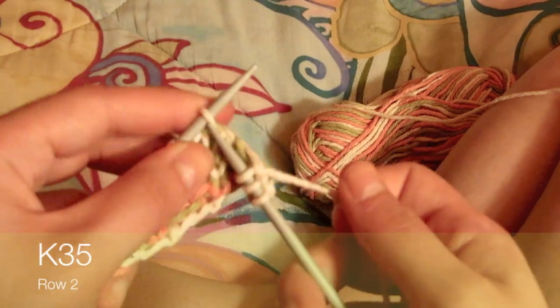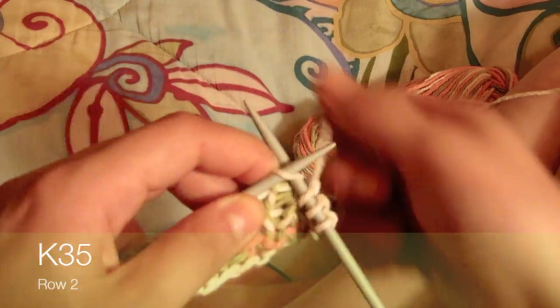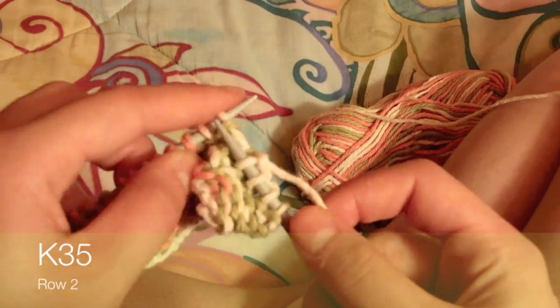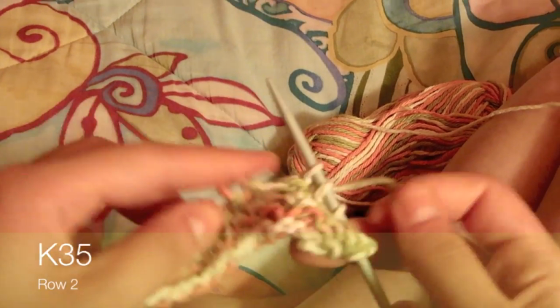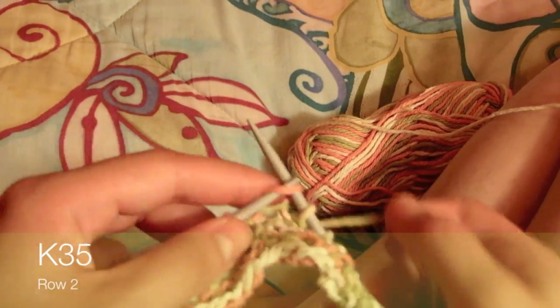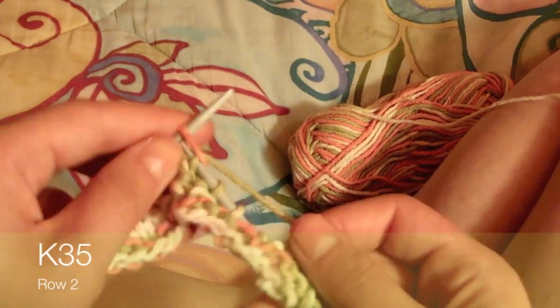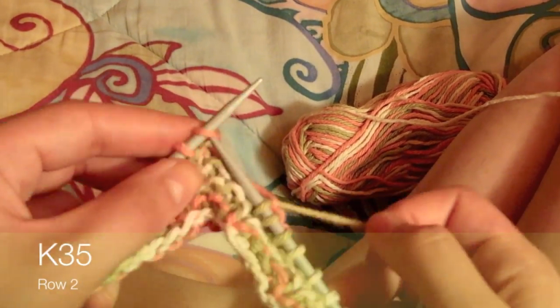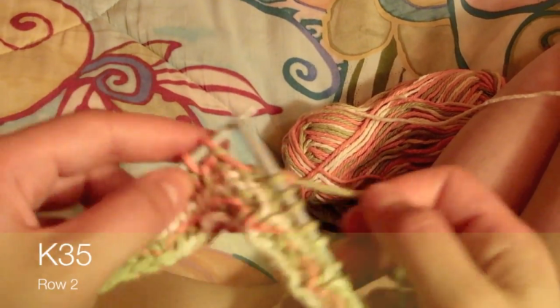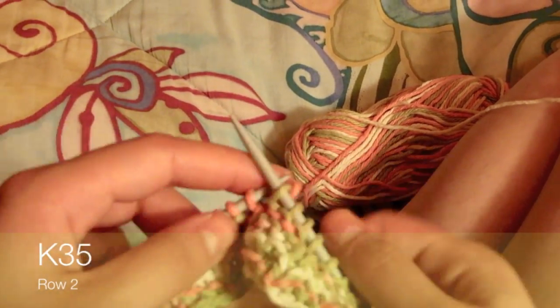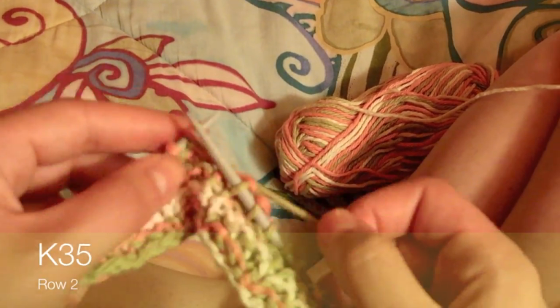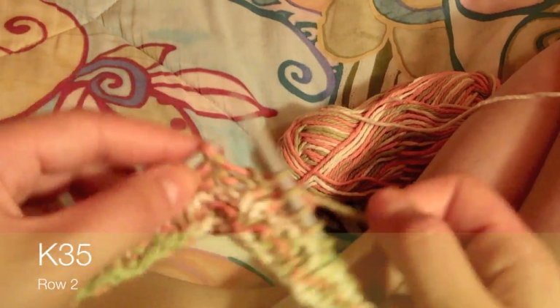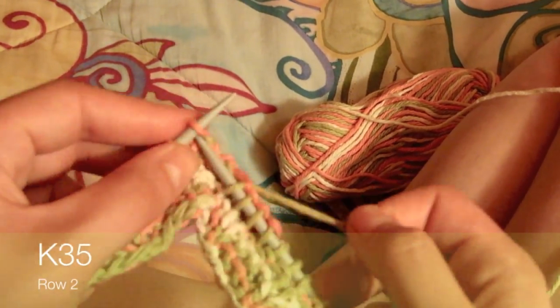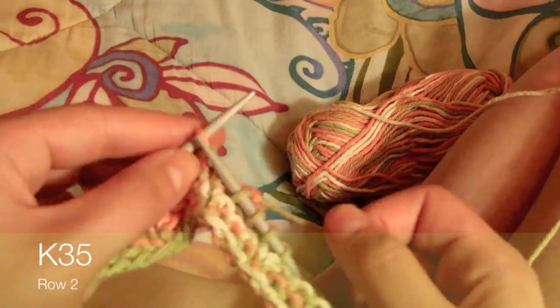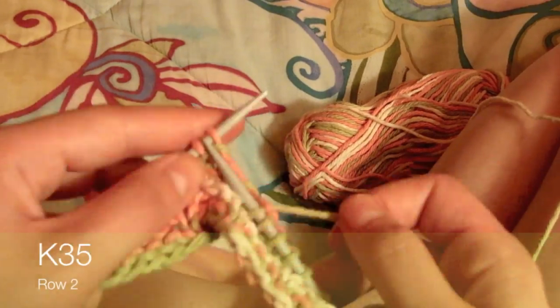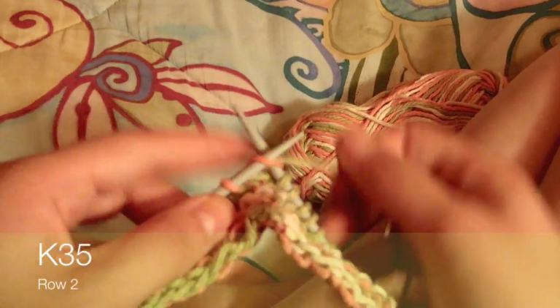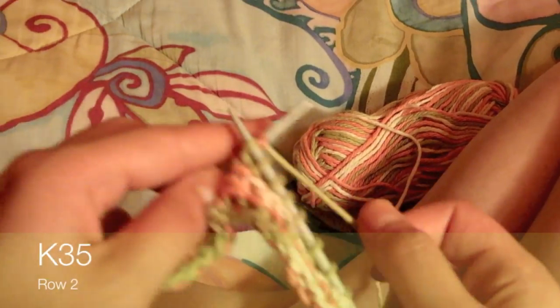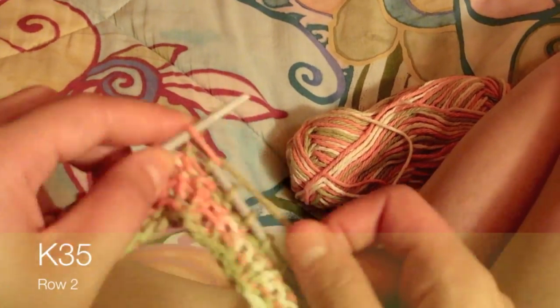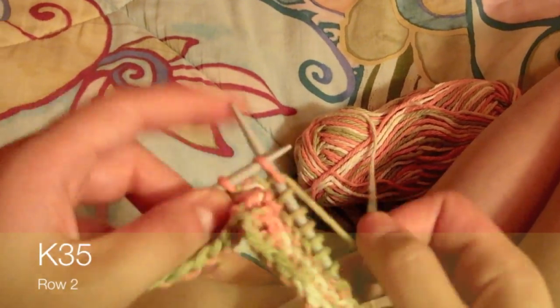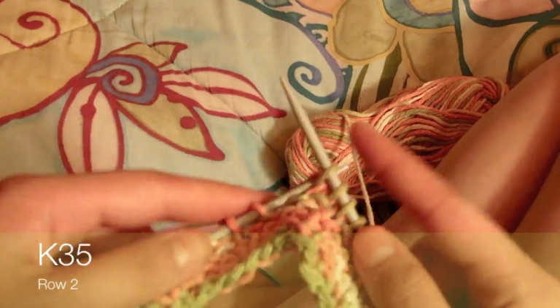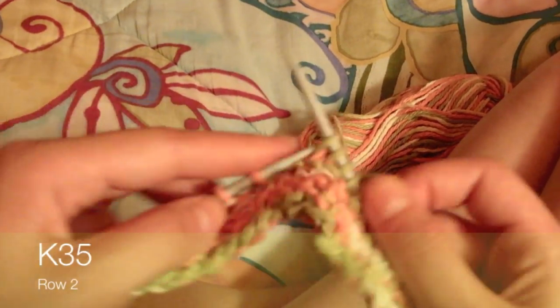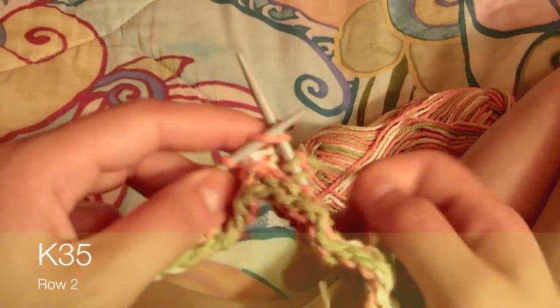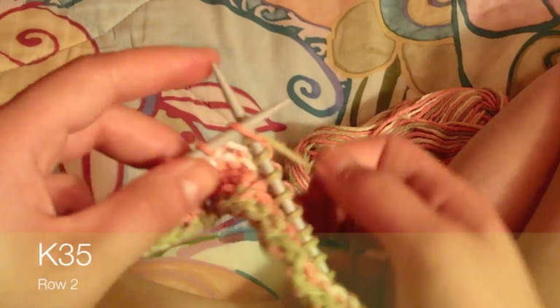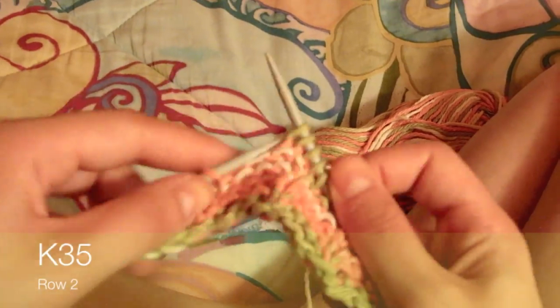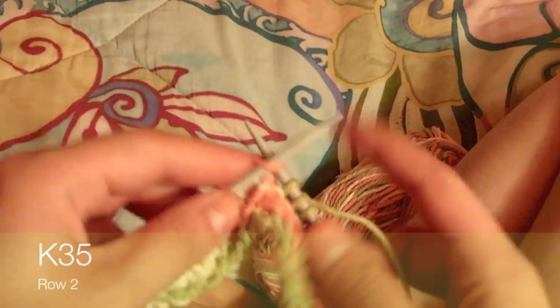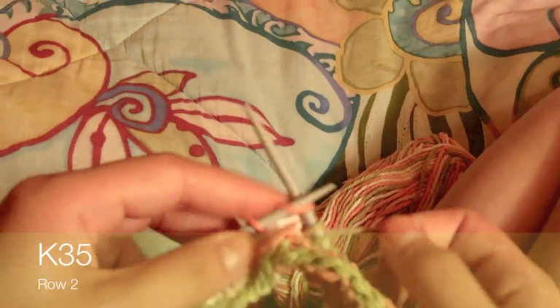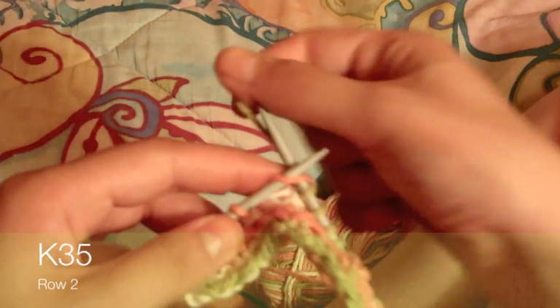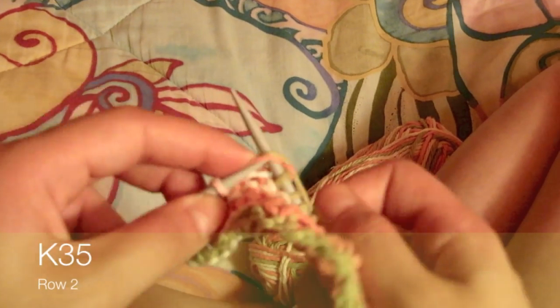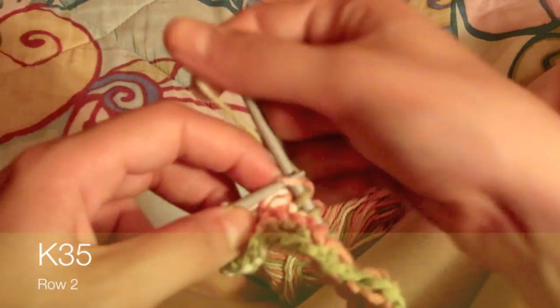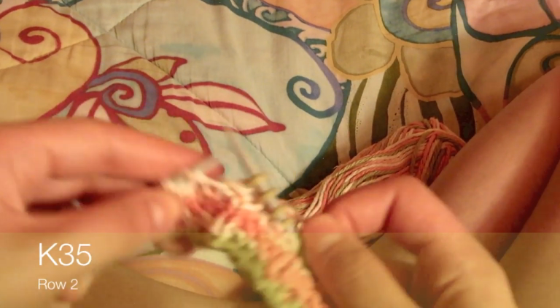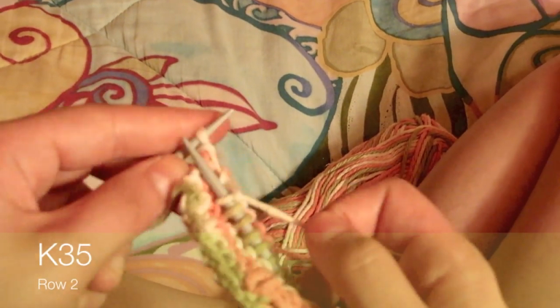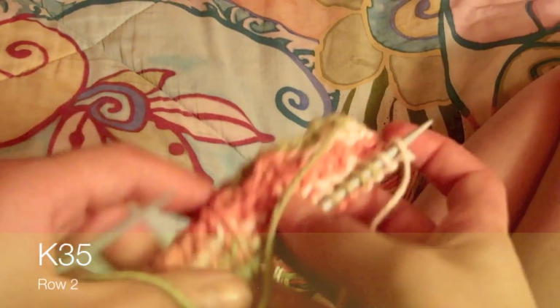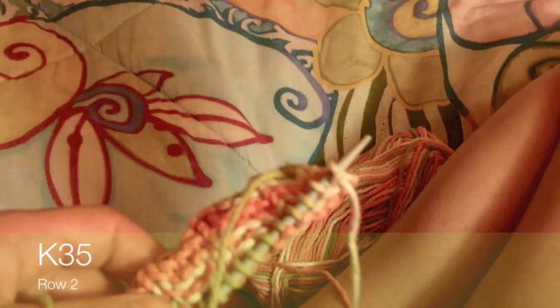Once you have knitted row one and row two, you go back to row one and knit it, and follow it with row two. You'll continue this pattern until your dishcloth is long enough for you.